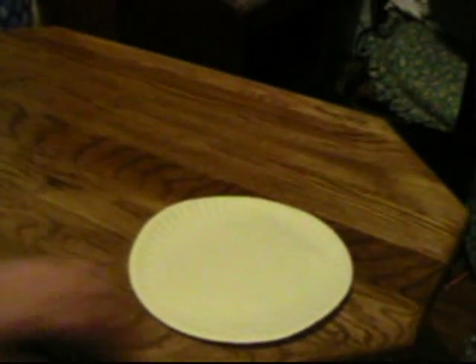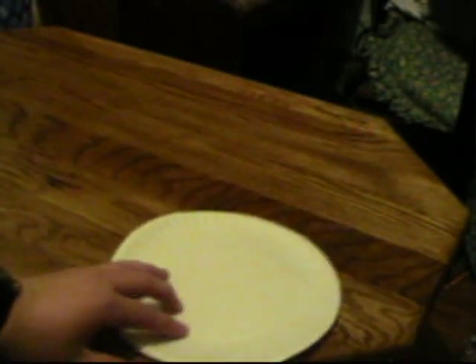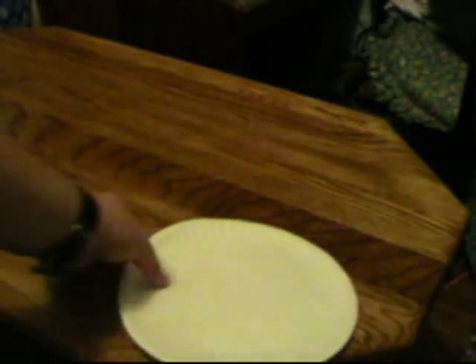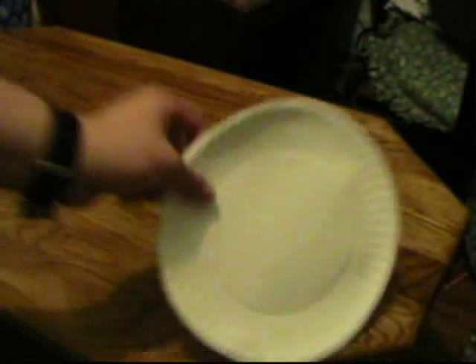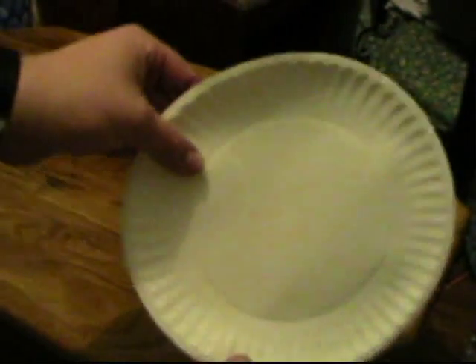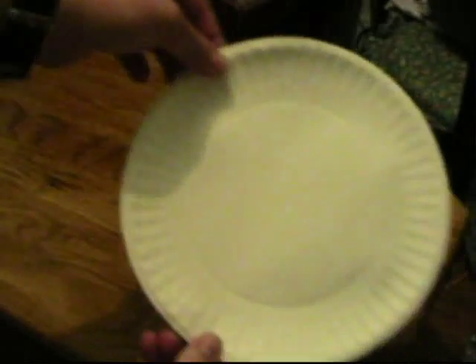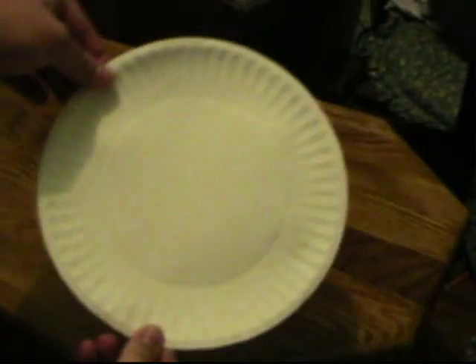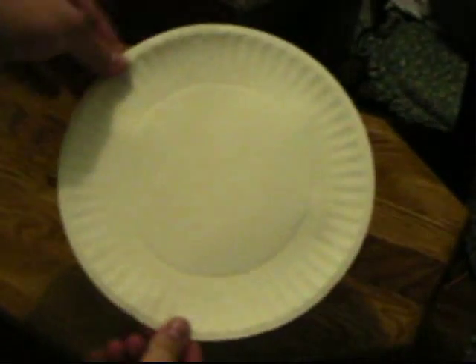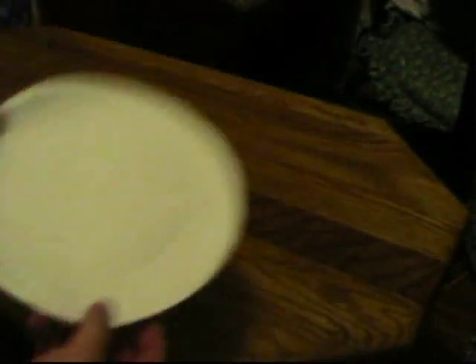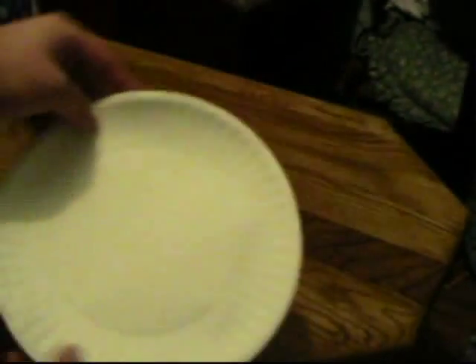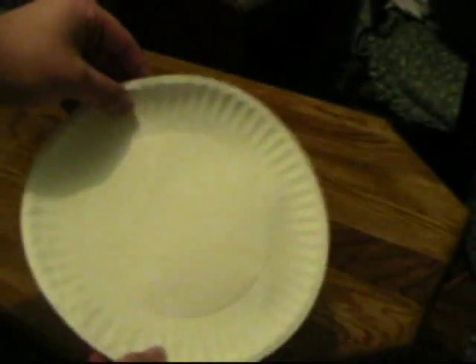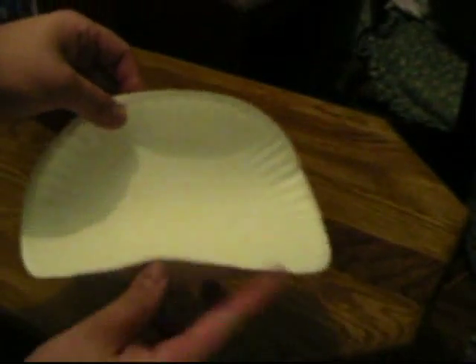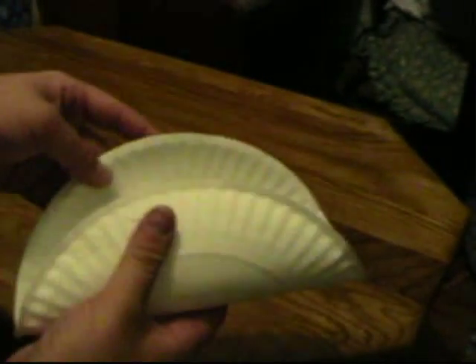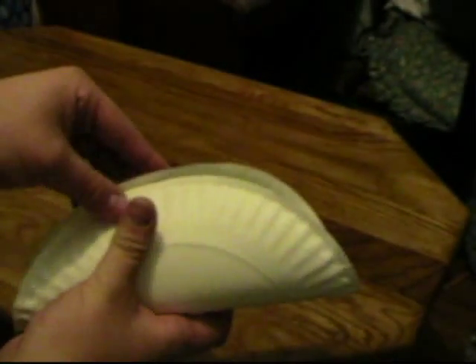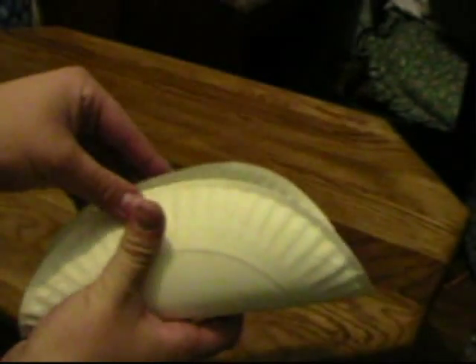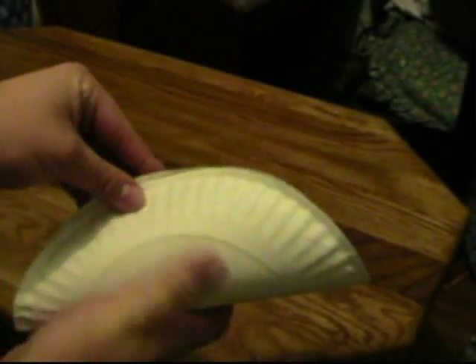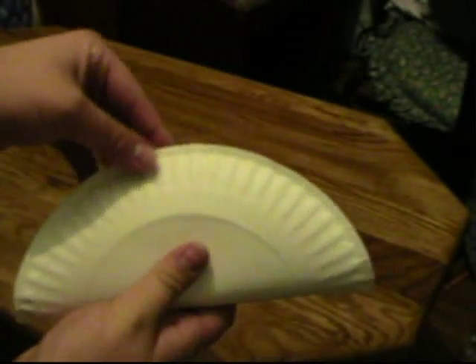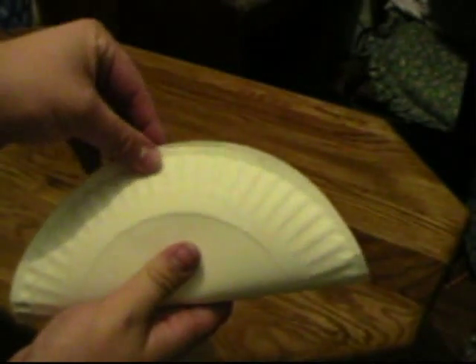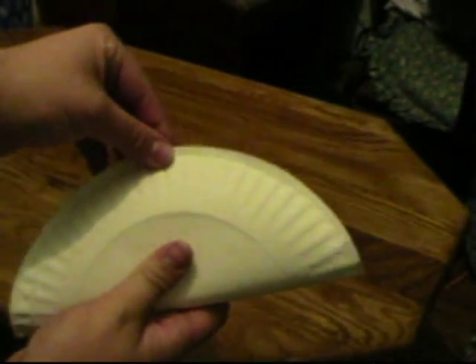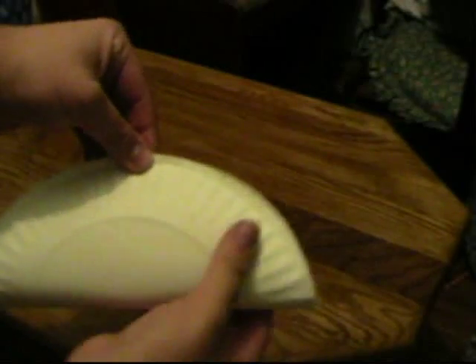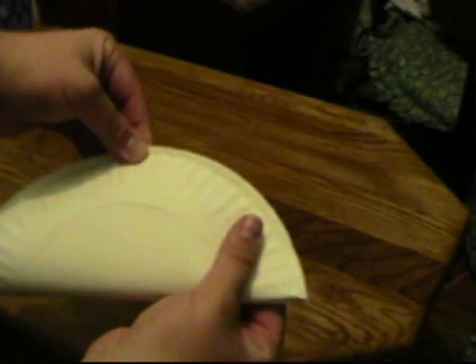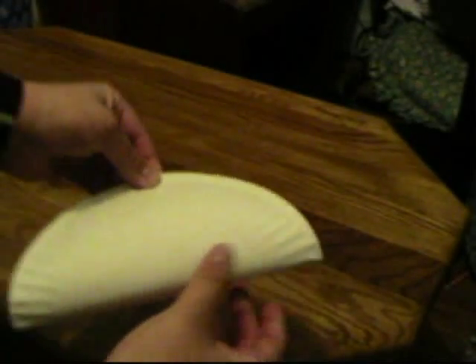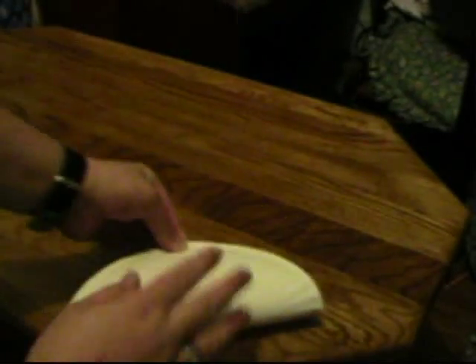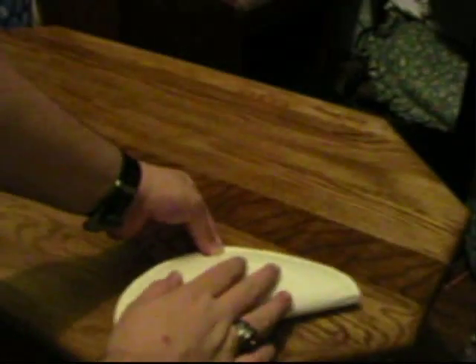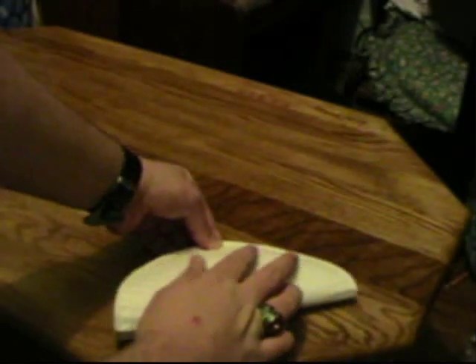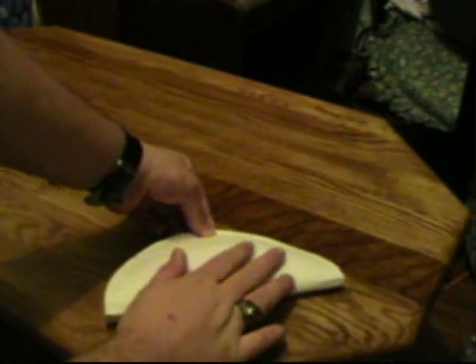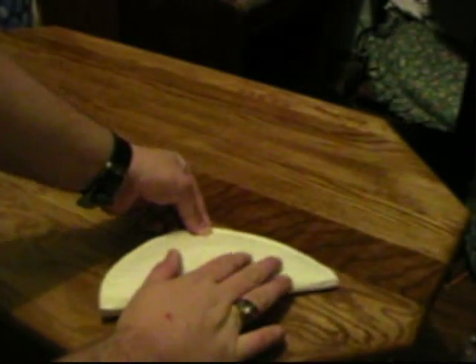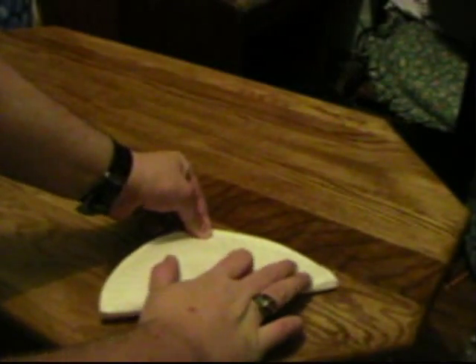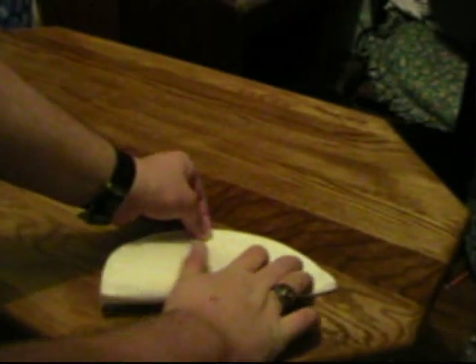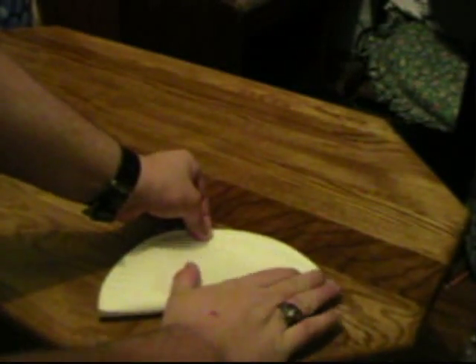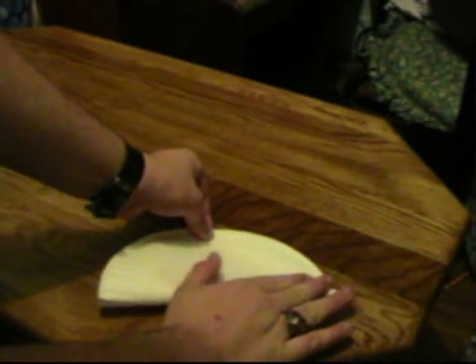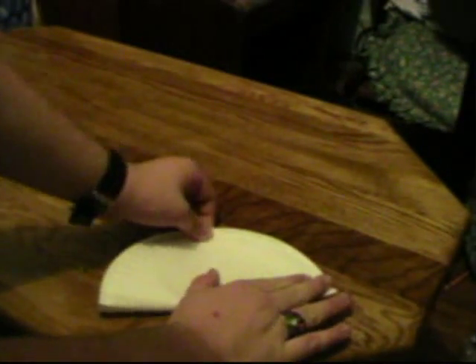Then take your circle and fold it exactly in half. Match it up and fold it exactly in half.